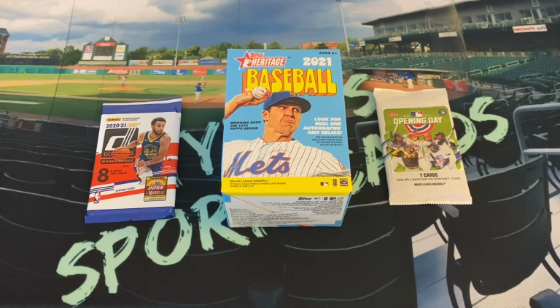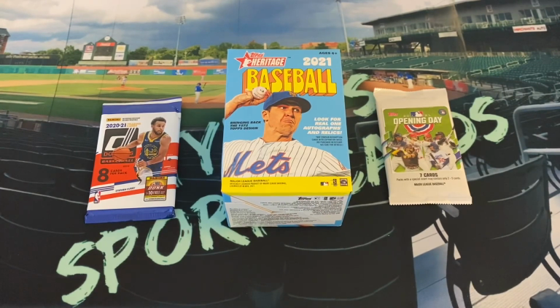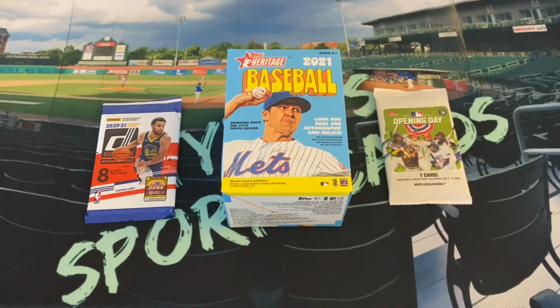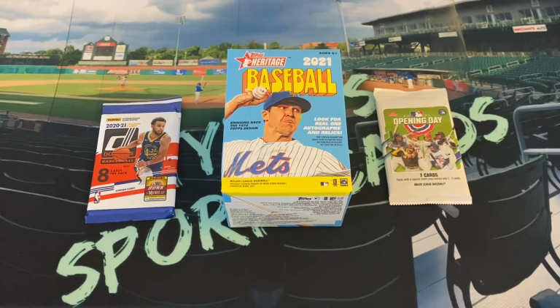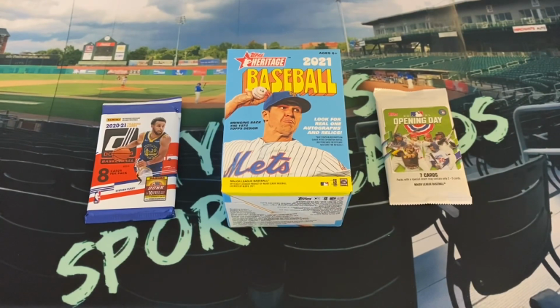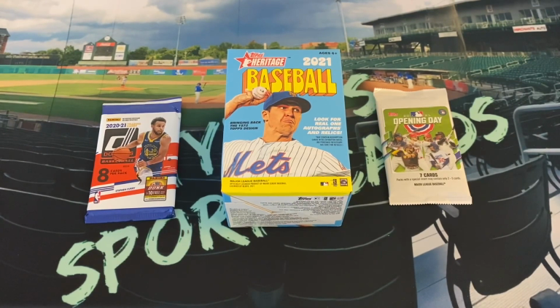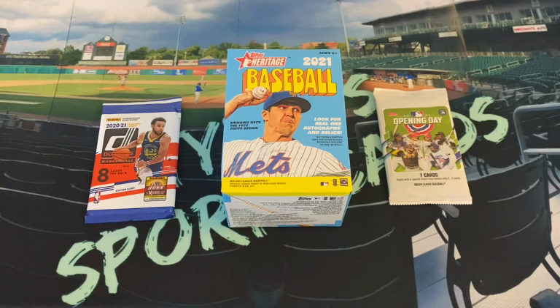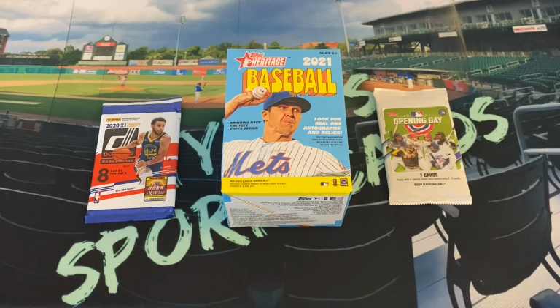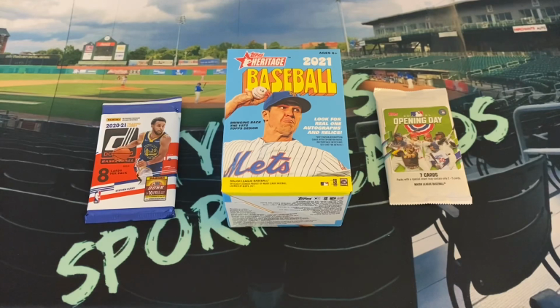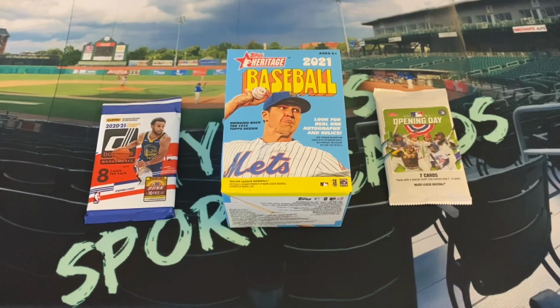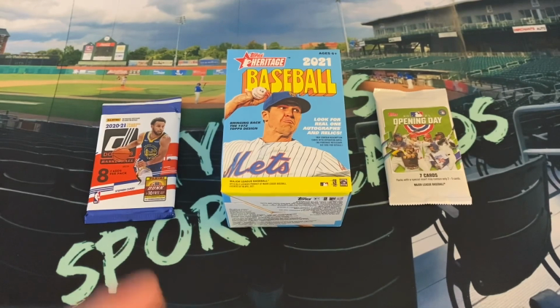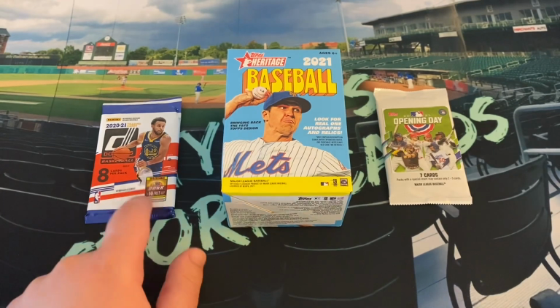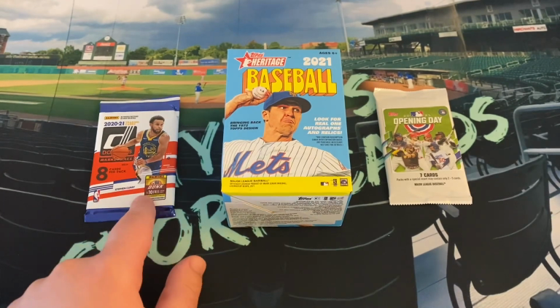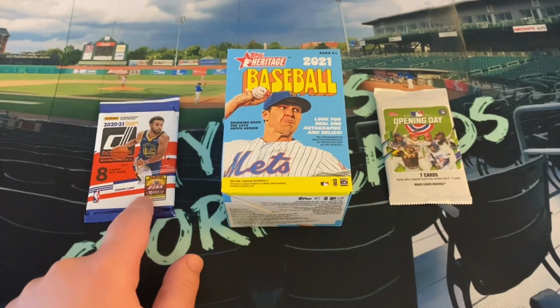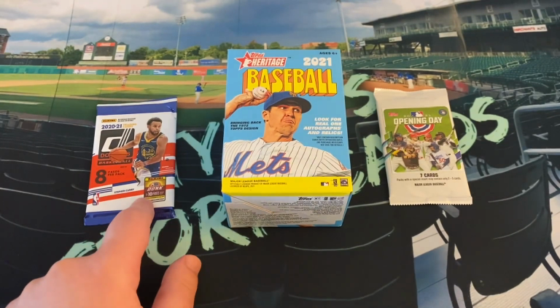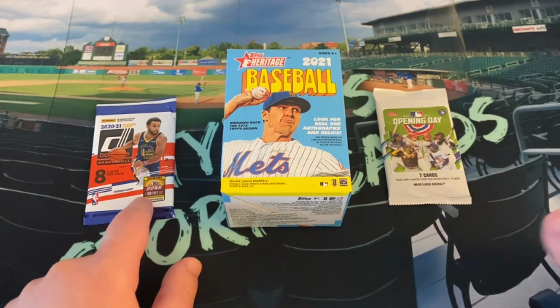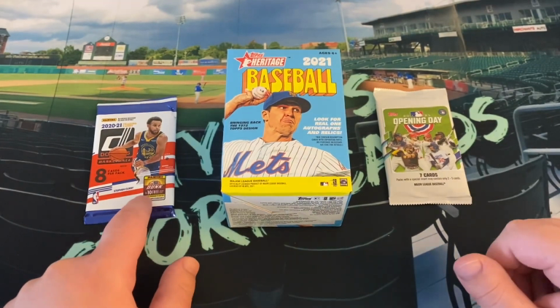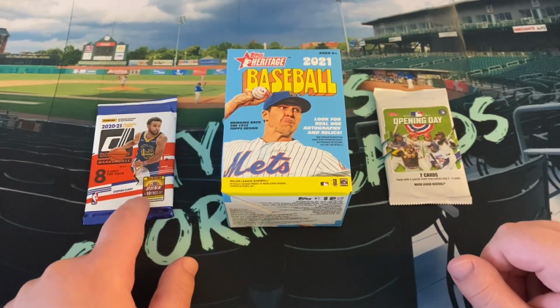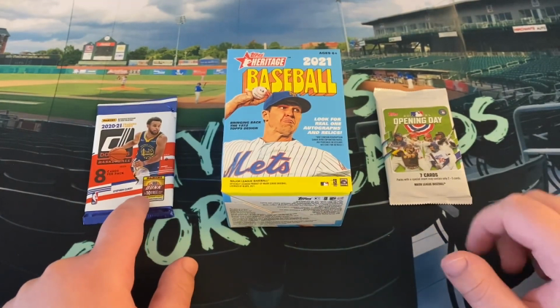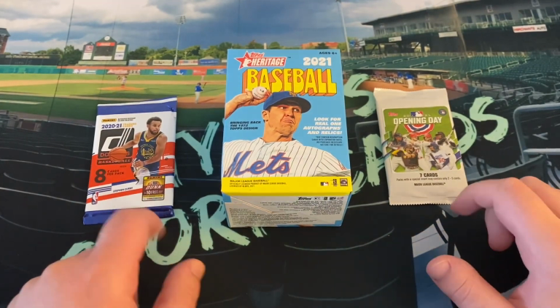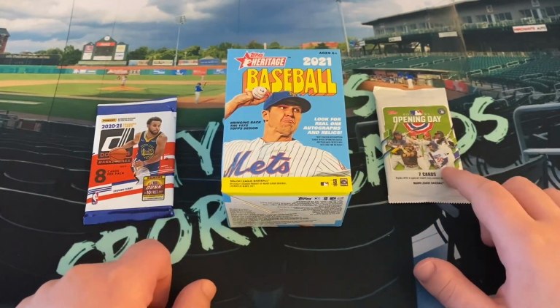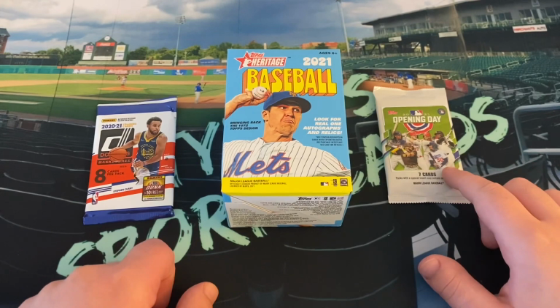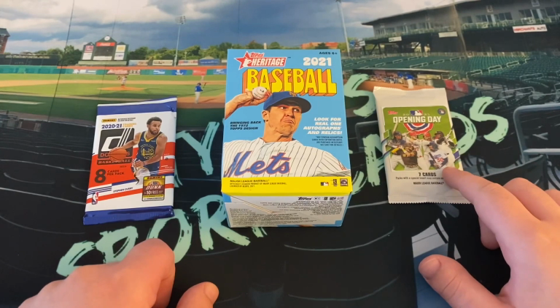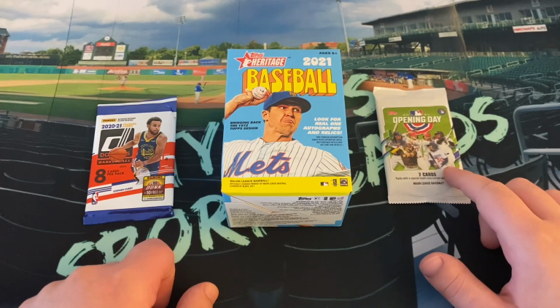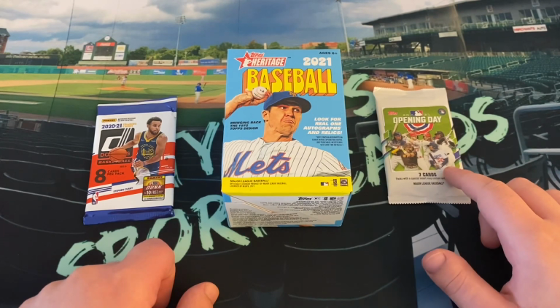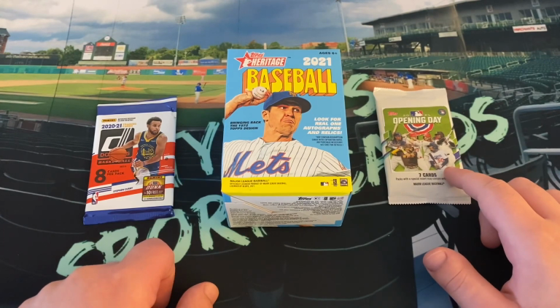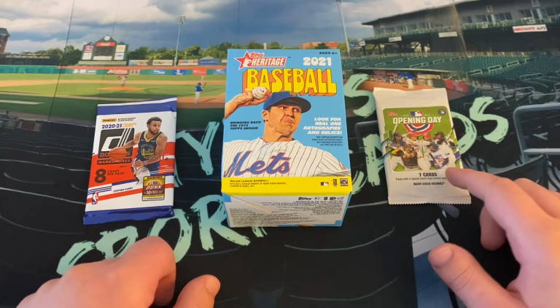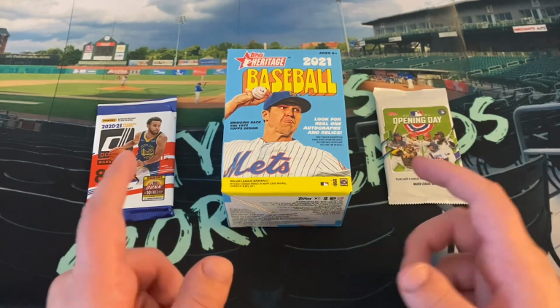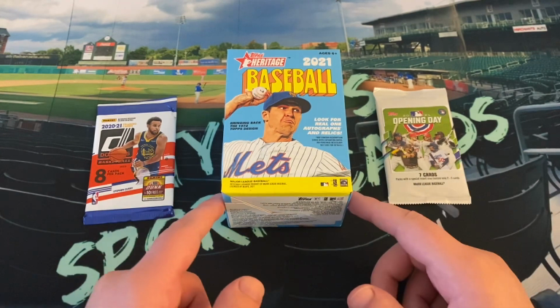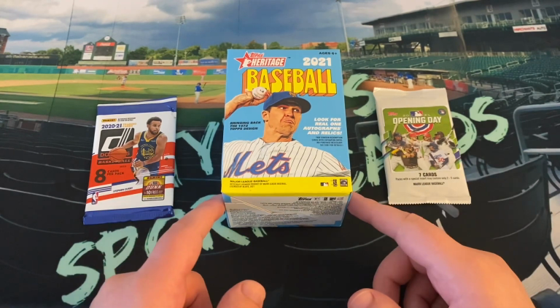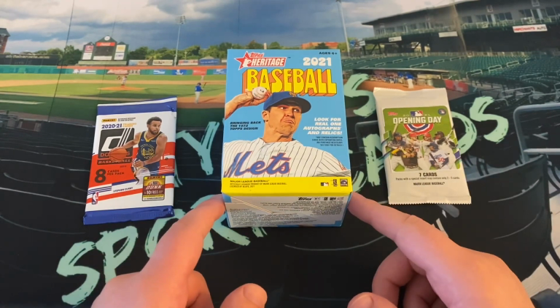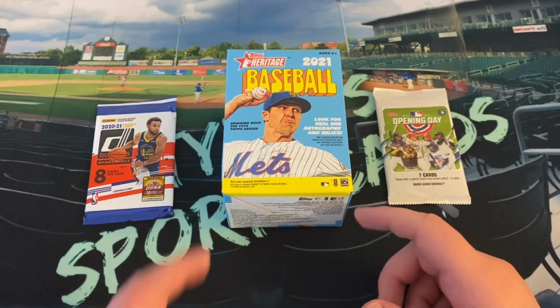As you can see, it wasn't really a successful restock. We have a single gravity feed pack of Donruss basketball, a single gravity feed pack of Opening Day baseball, and a blaster of Heritage.